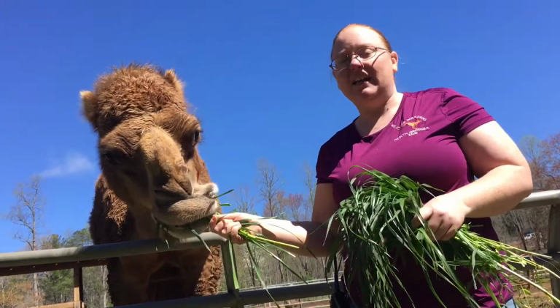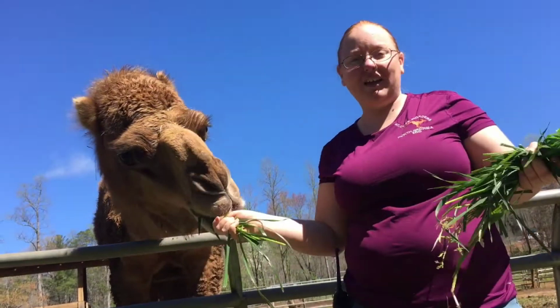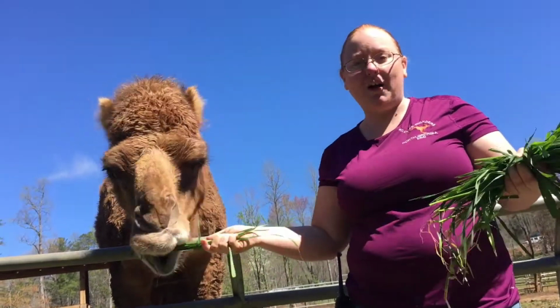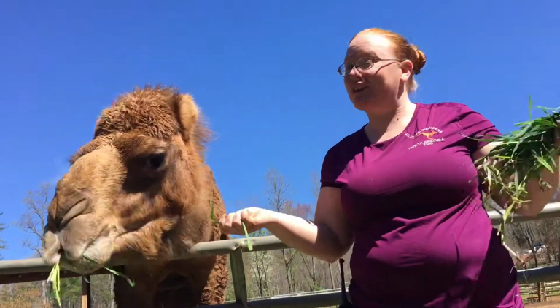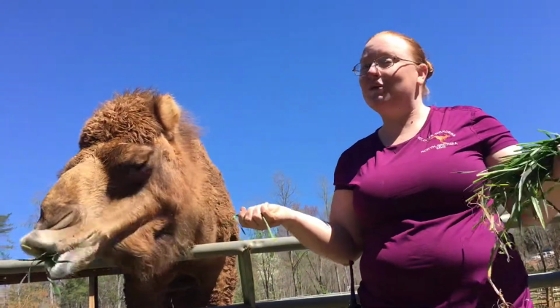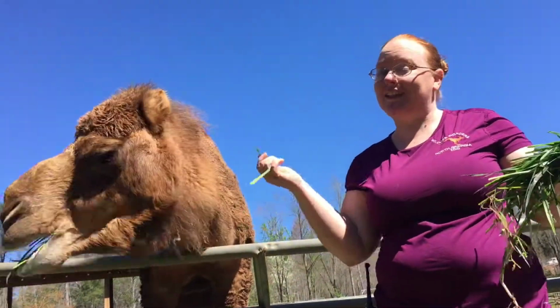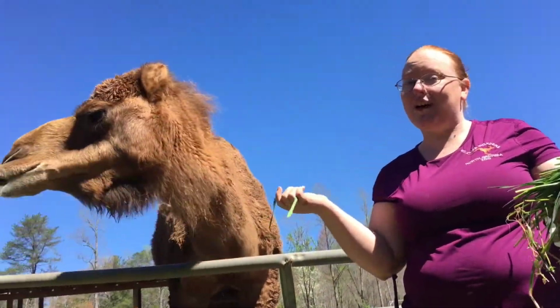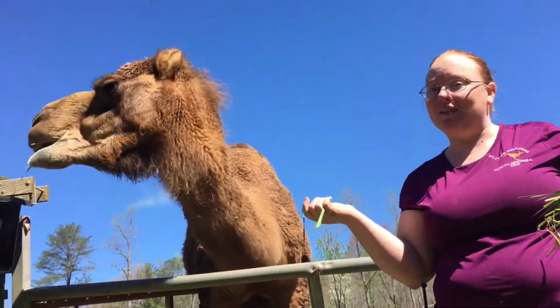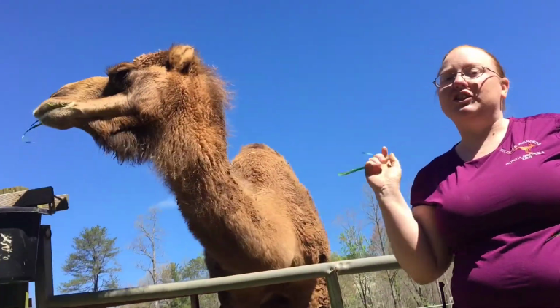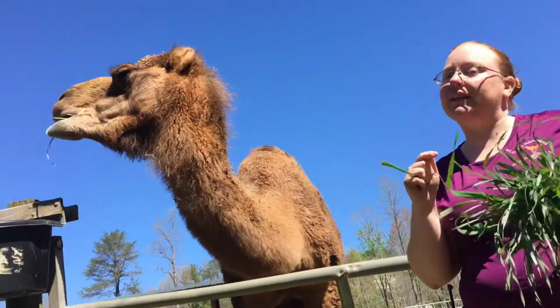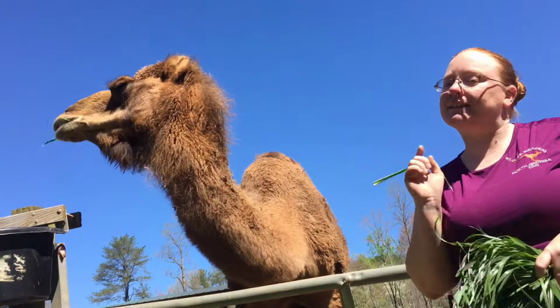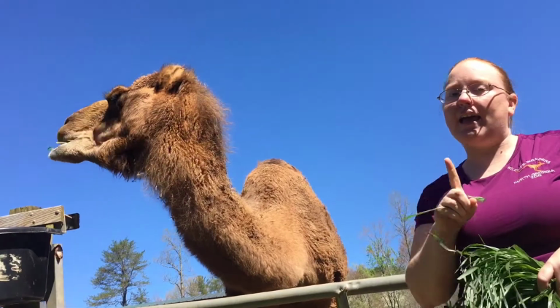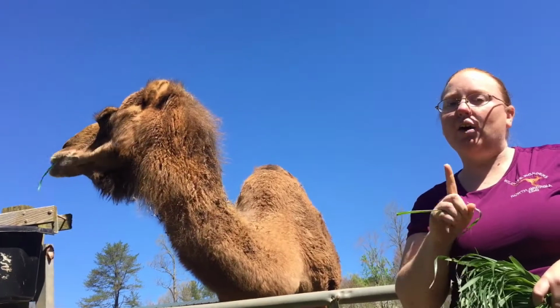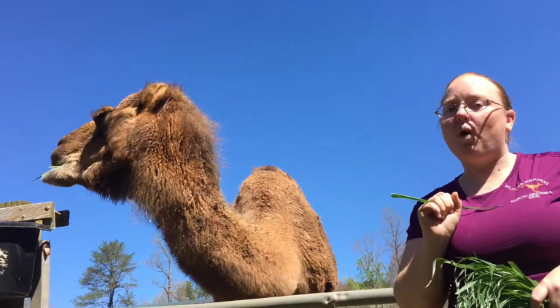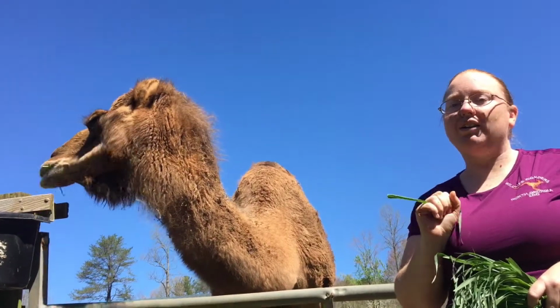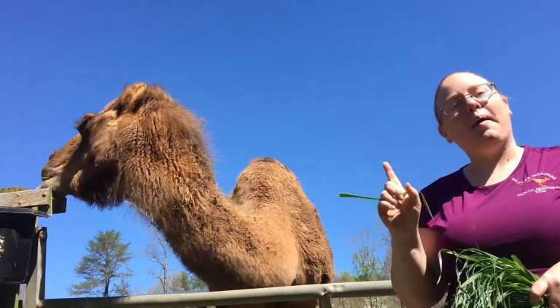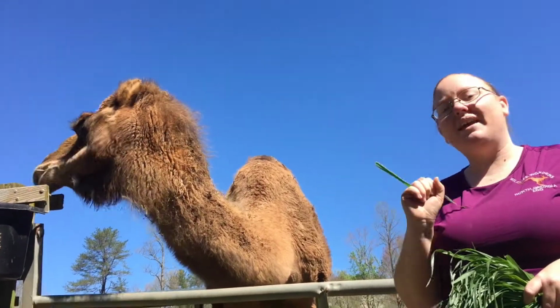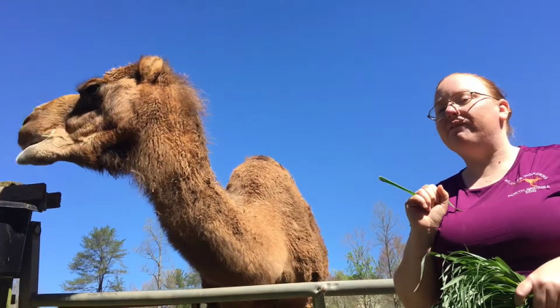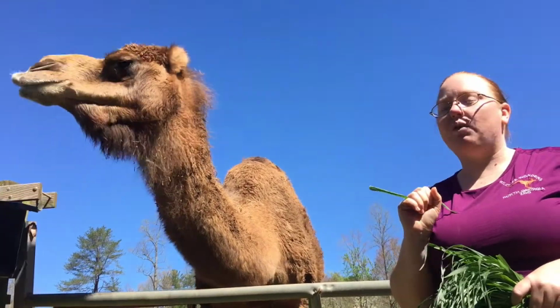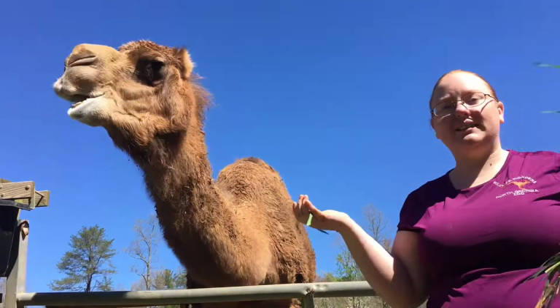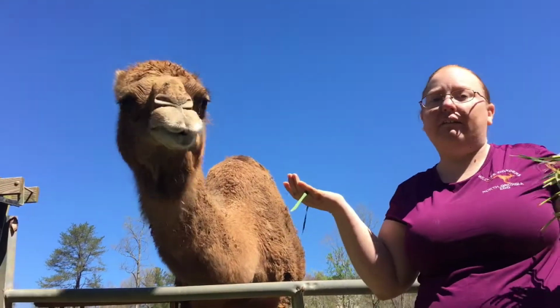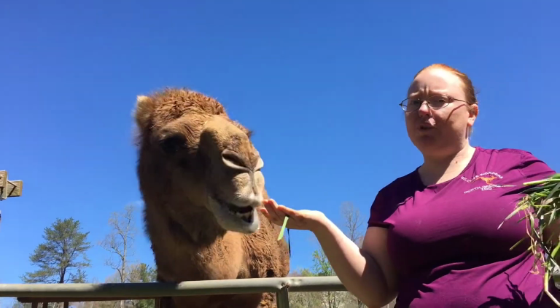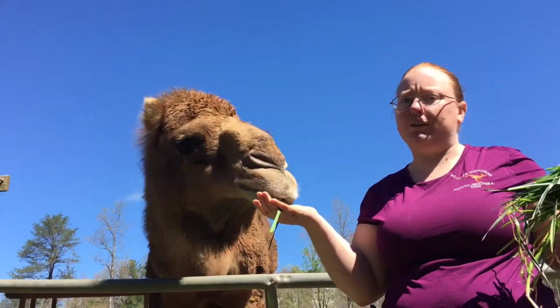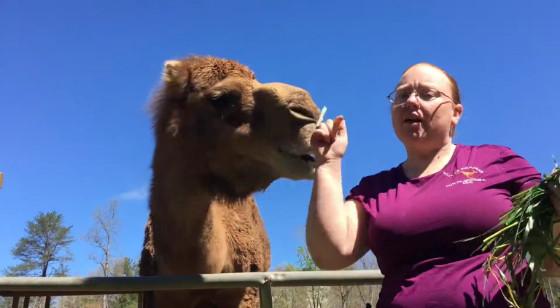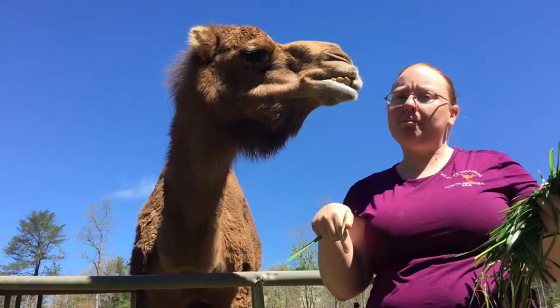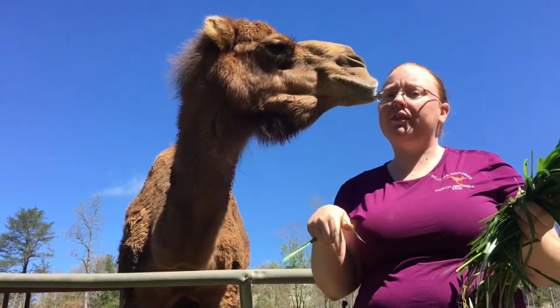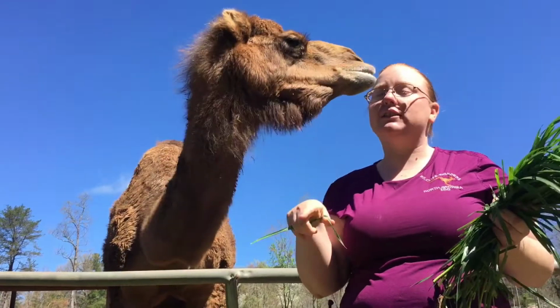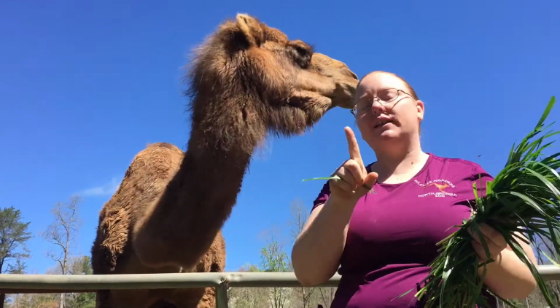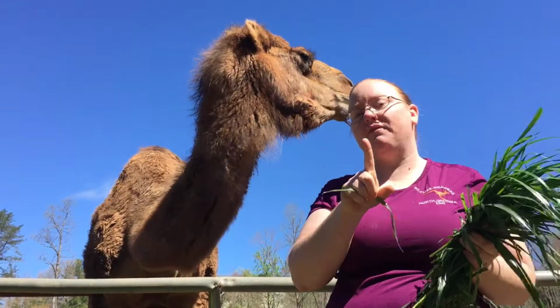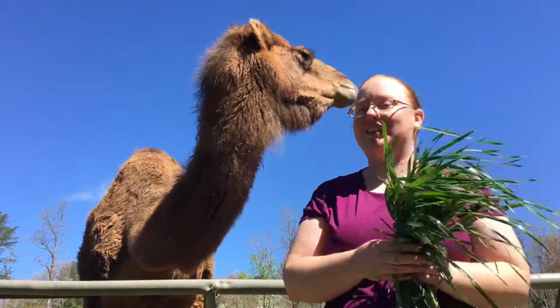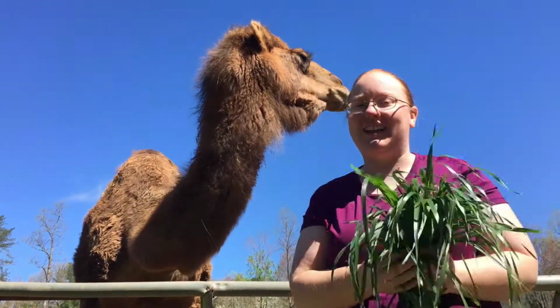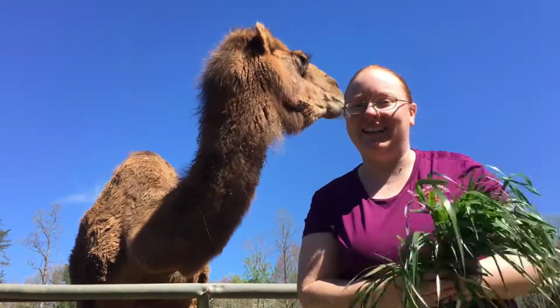Speaking of humps, do you guys know what's in the hump? Do you think it's water, fat, or seafood? Comment below with your answer and I'll give you the answer at the end.